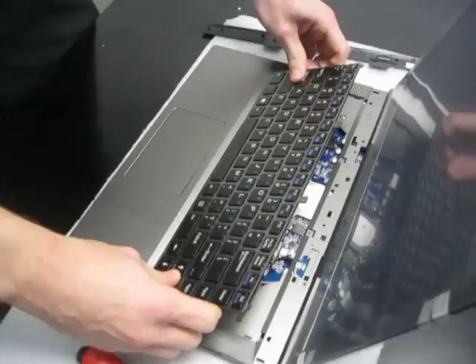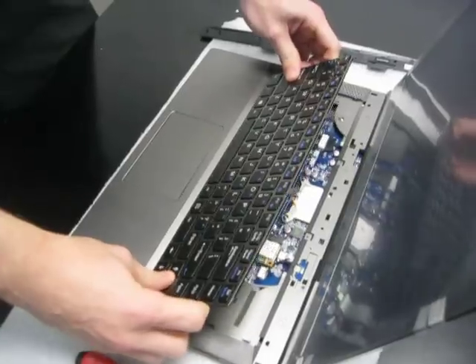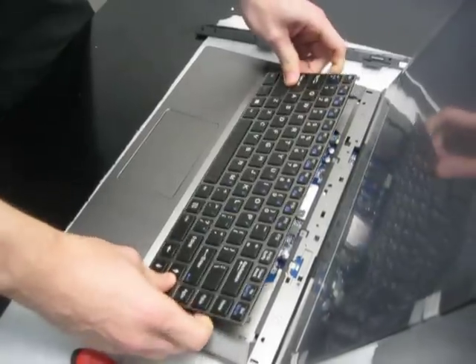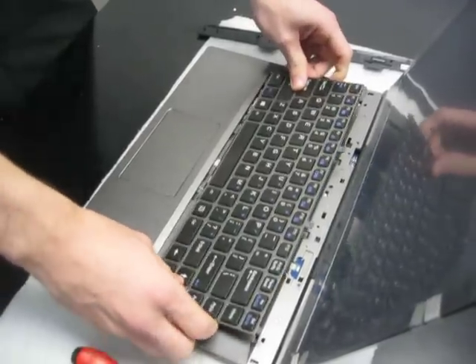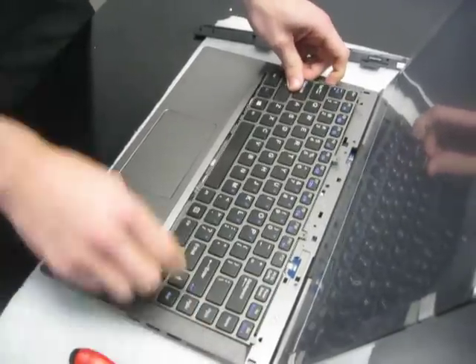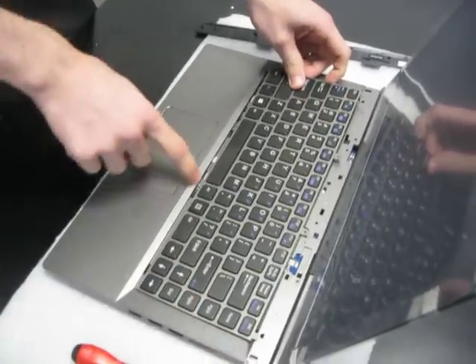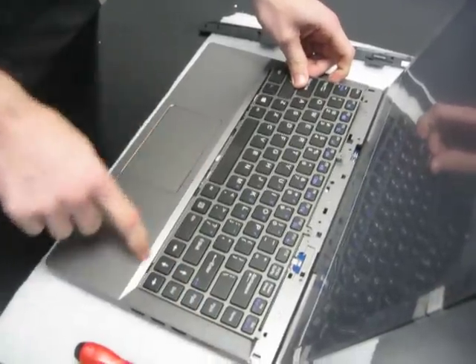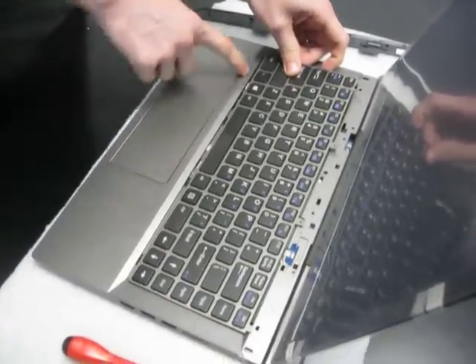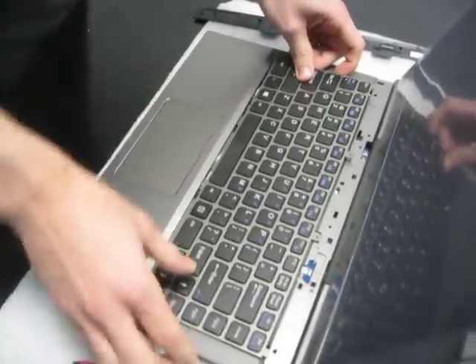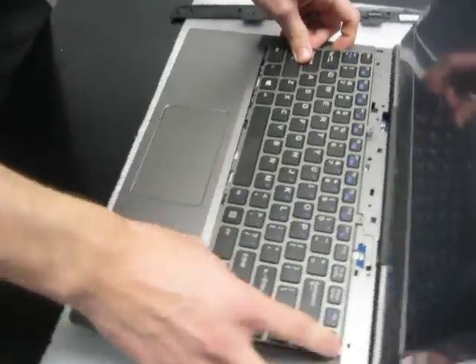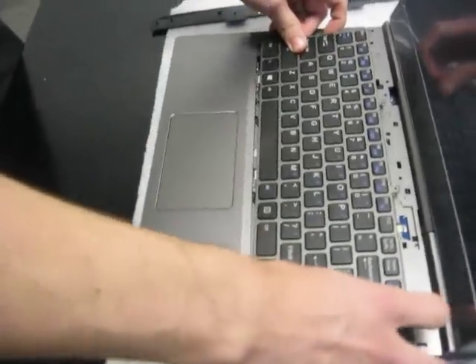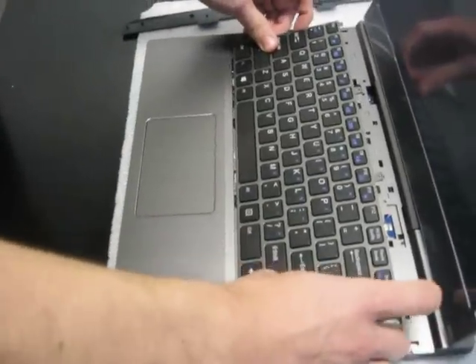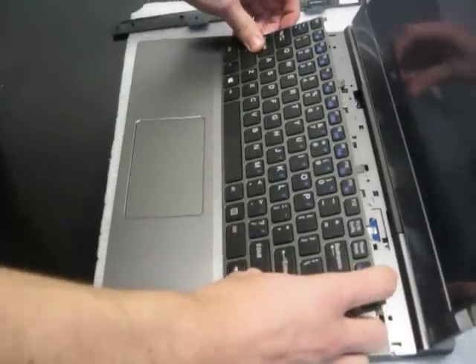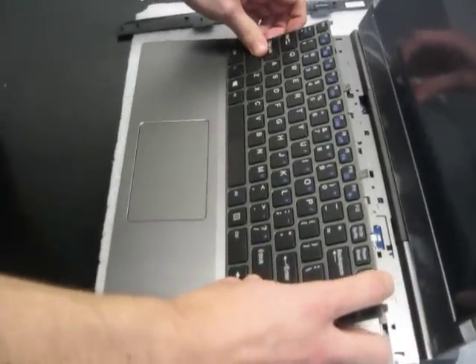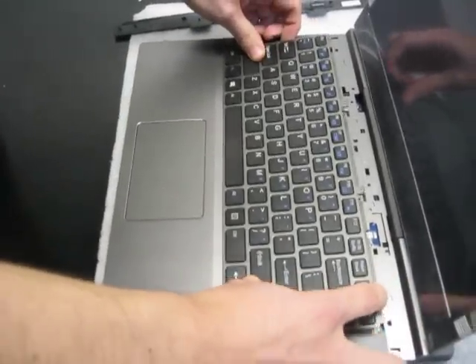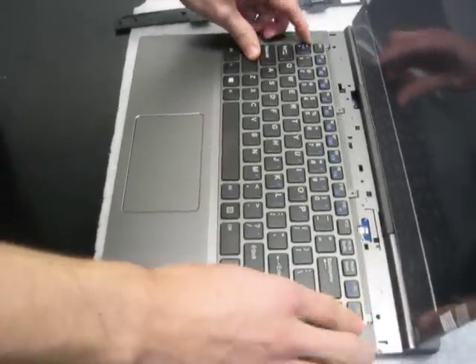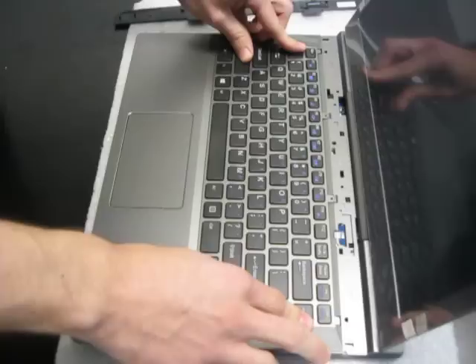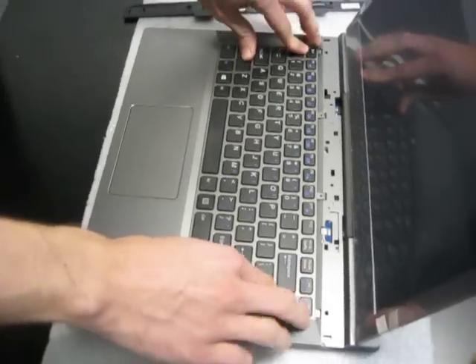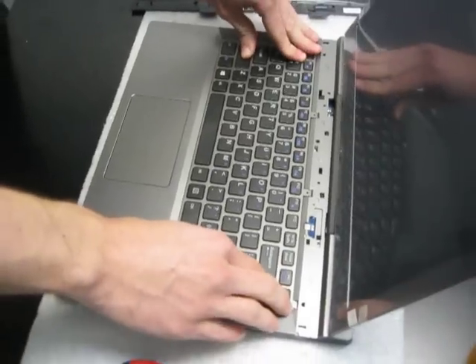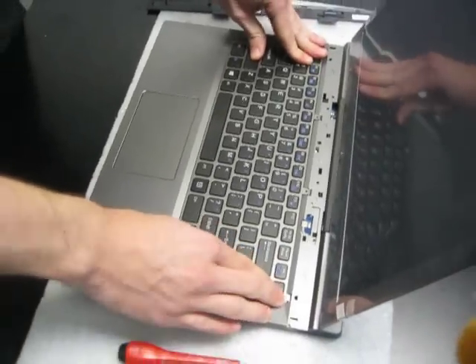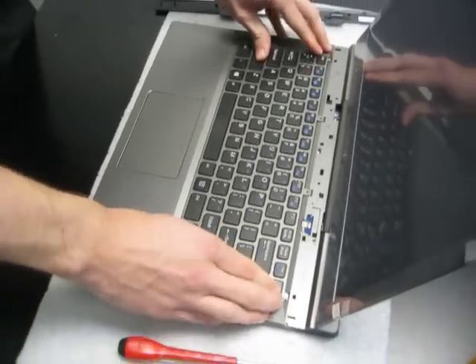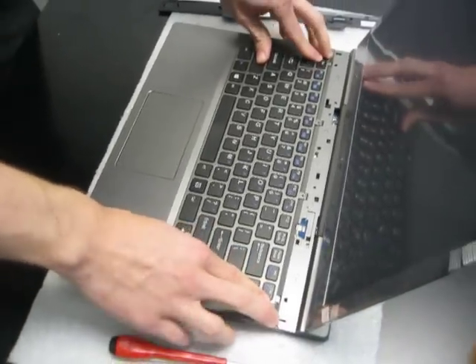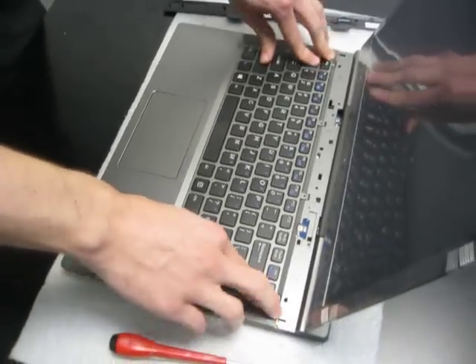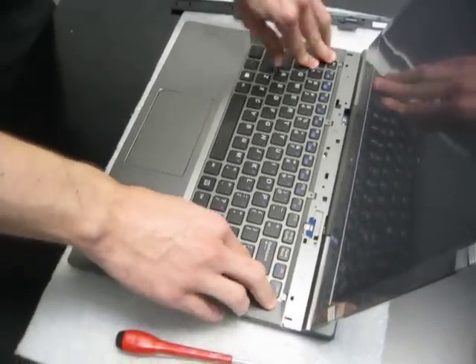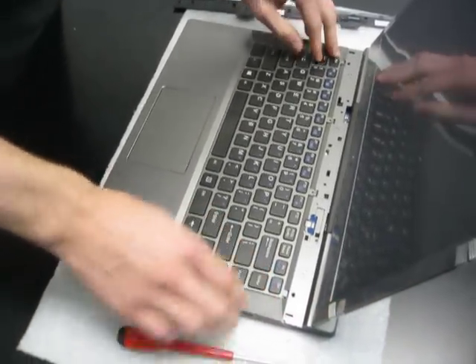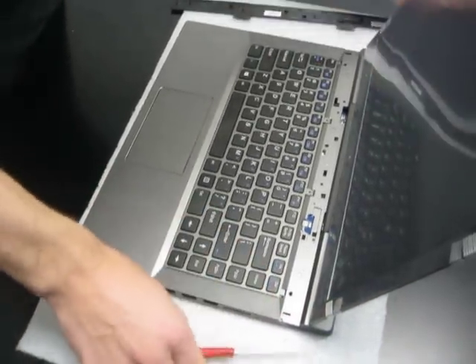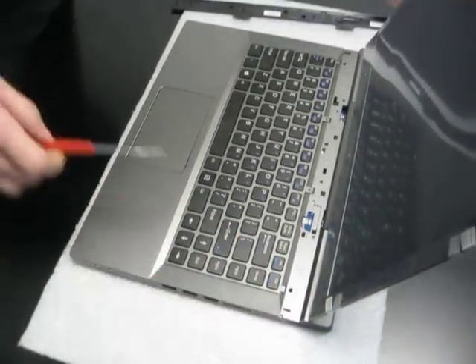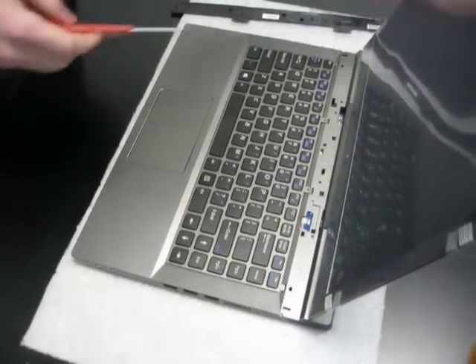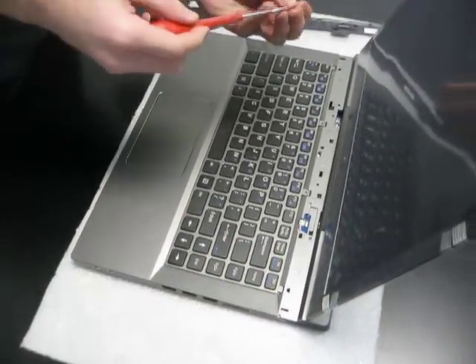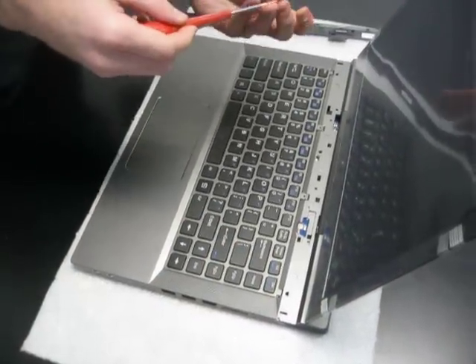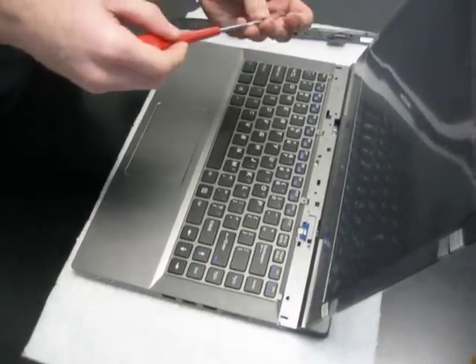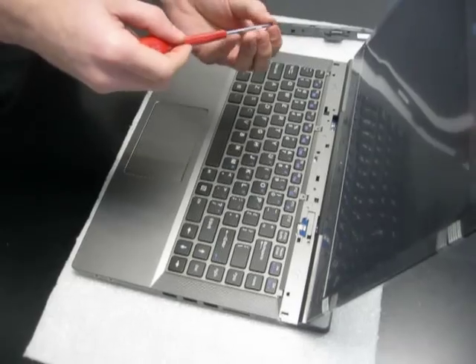When you reinsert the keyboard, make sure you get the clips aligned here at the bottom. Push it back down. Make sure it's flush with everything, and then just screw it back in.